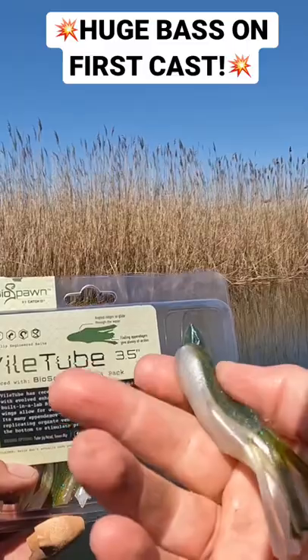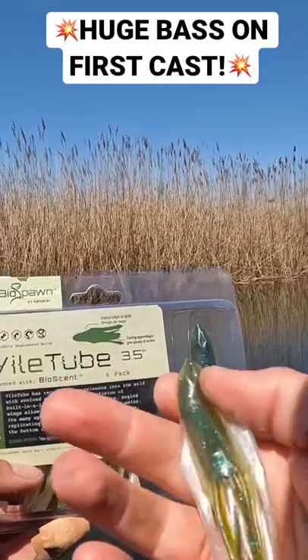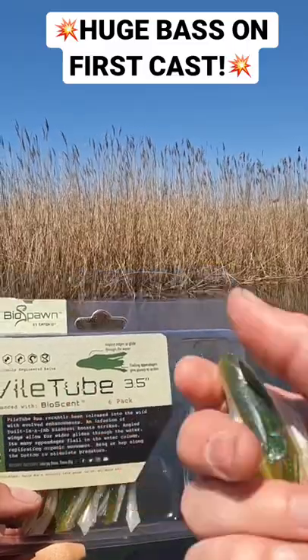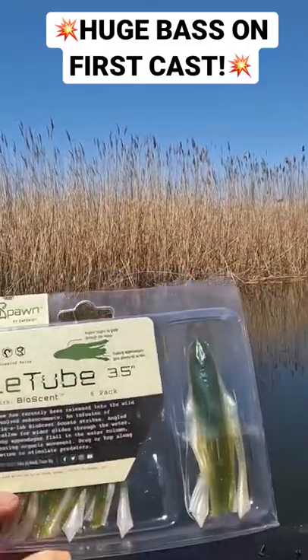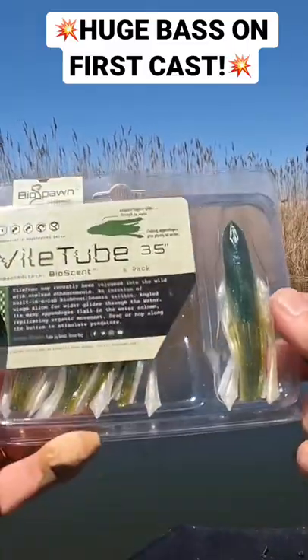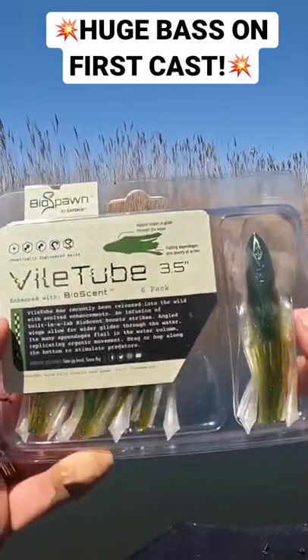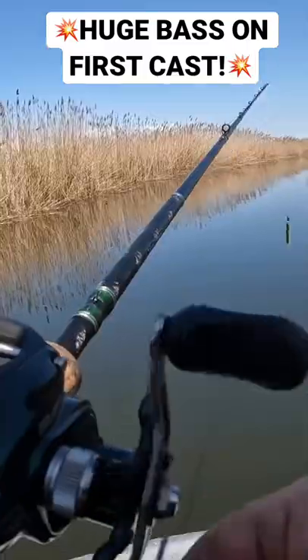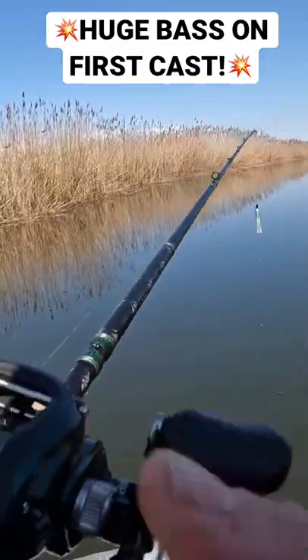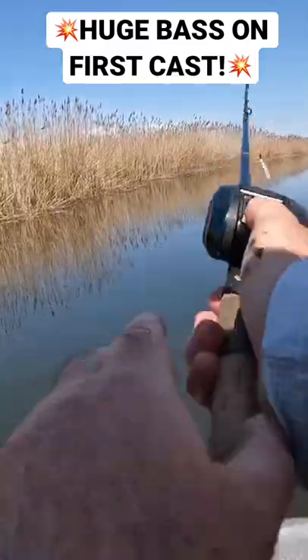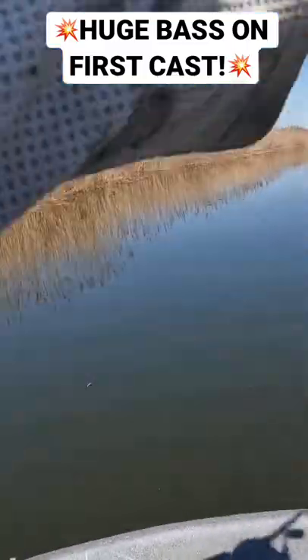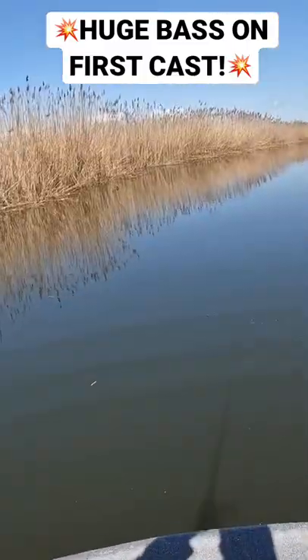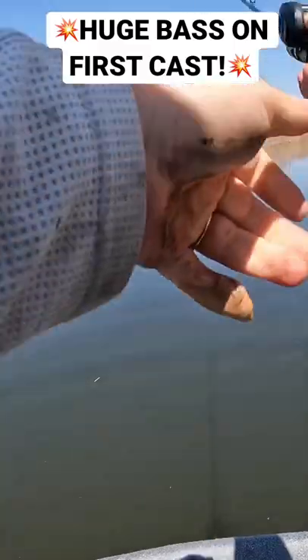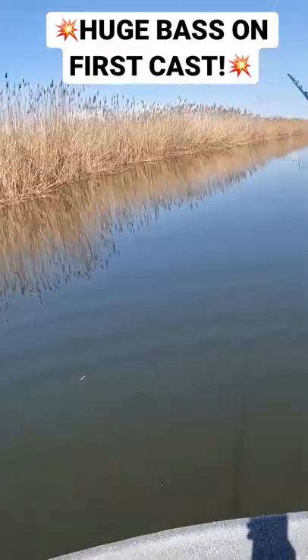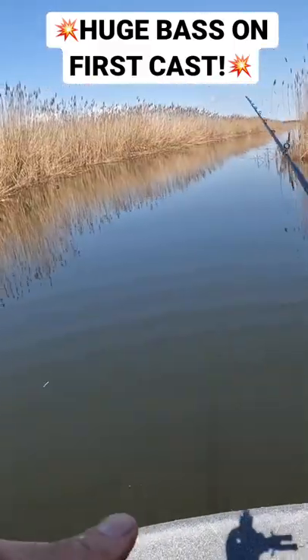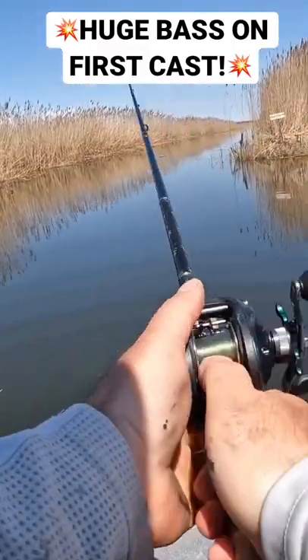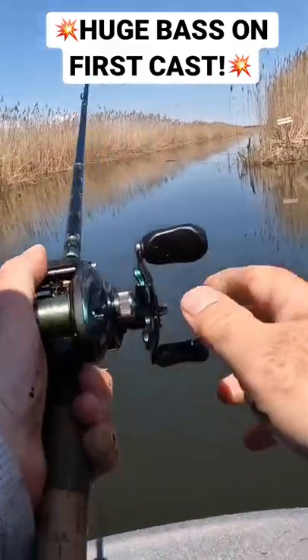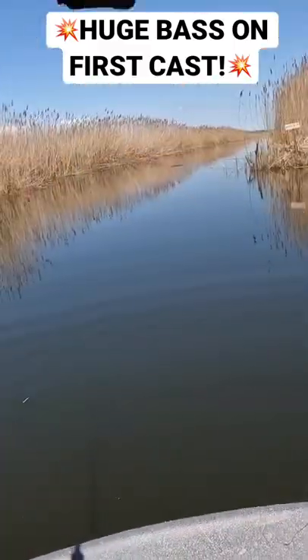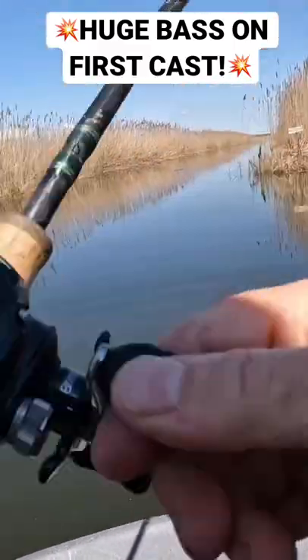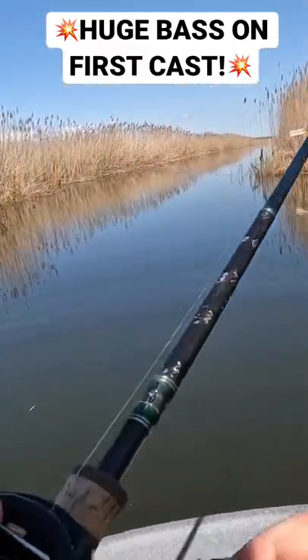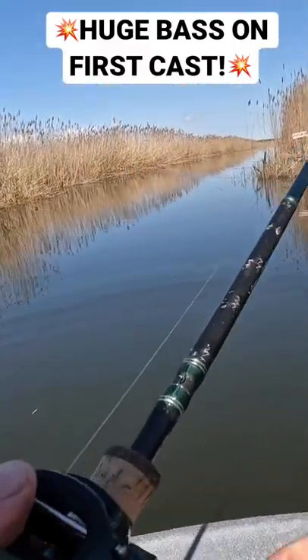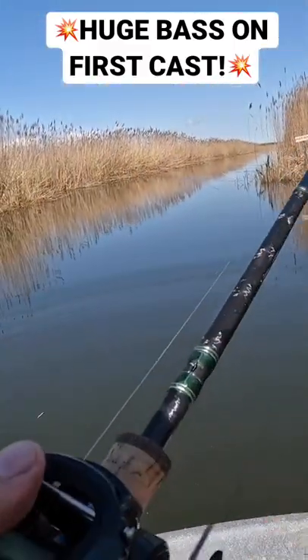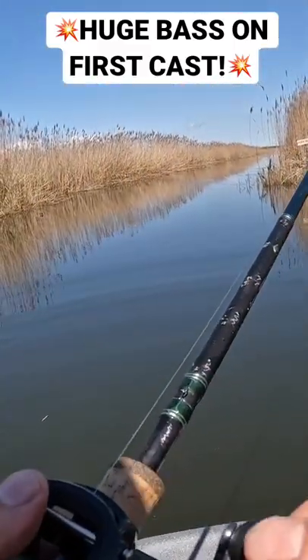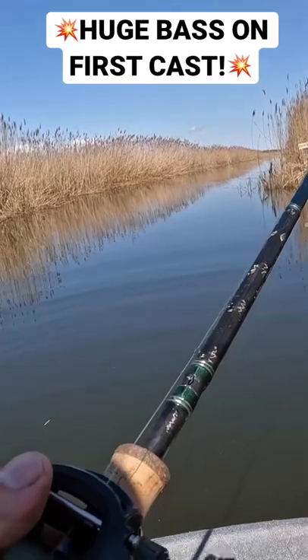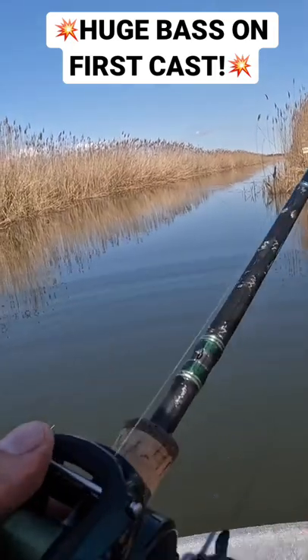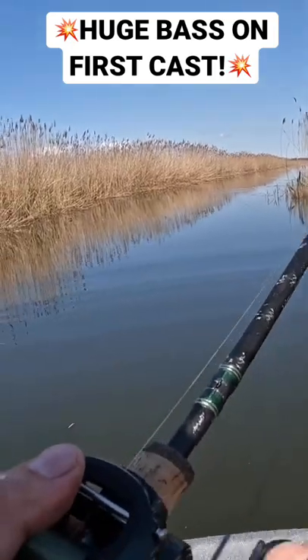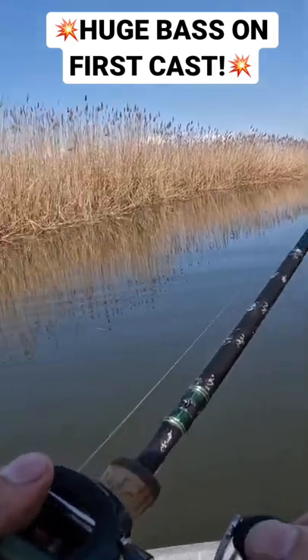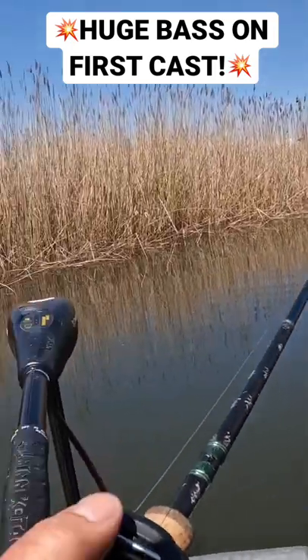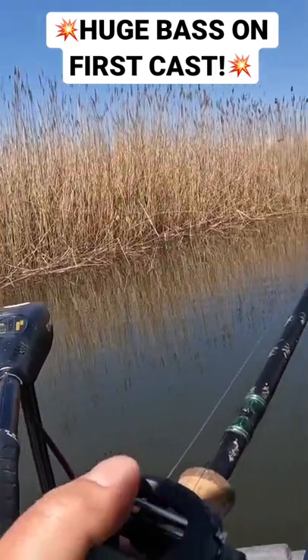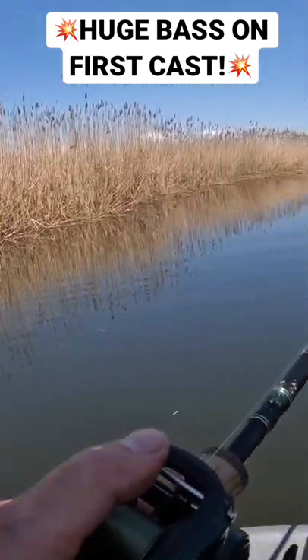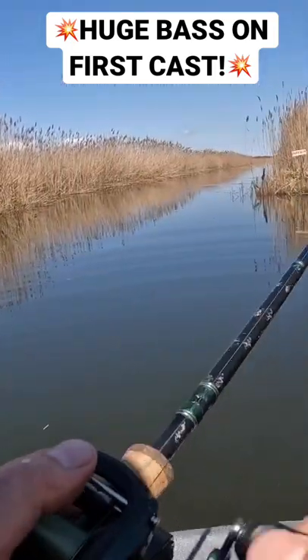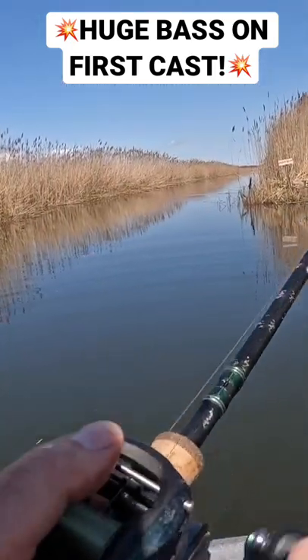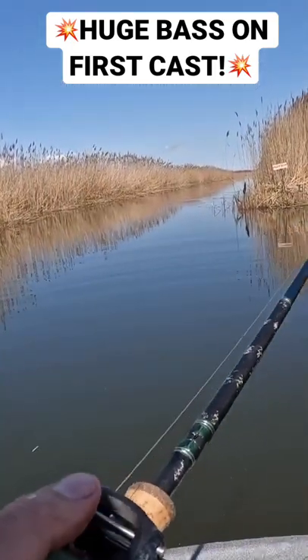We're going to throw this out here and see what we can get. Normally I would throw any type of tube bait on a tube jig, but I'm going to throw it weedless with a Texas rig and a quarter-ounce bullet weight to see how it does.